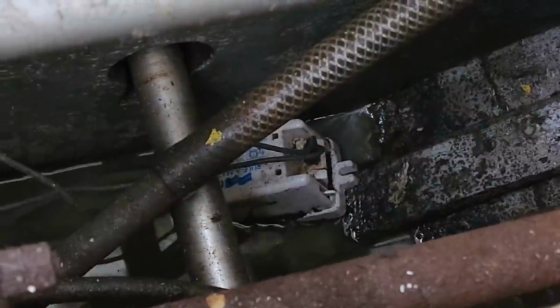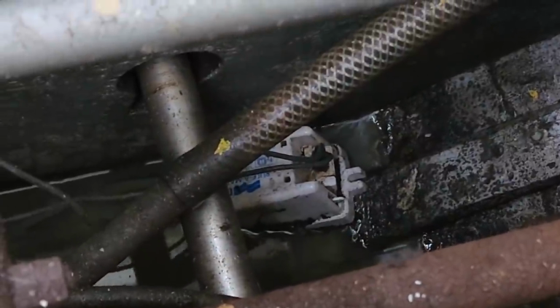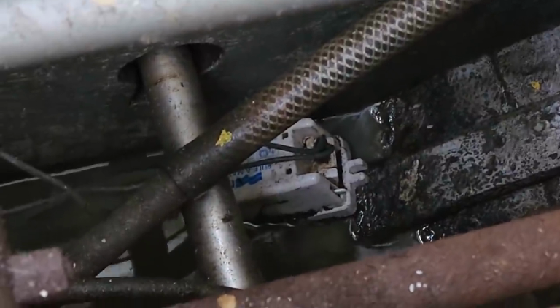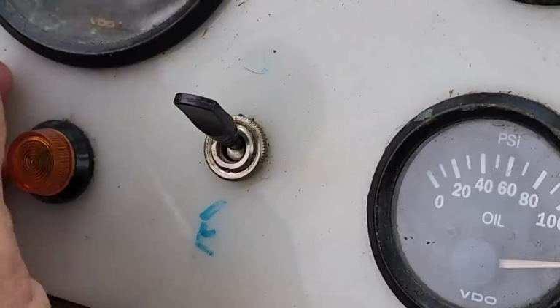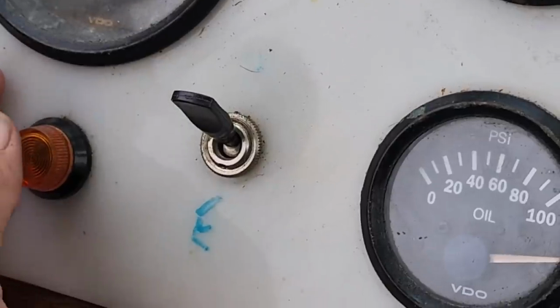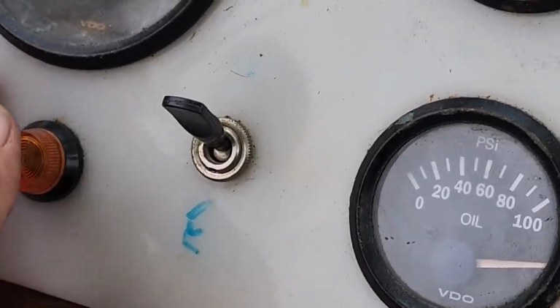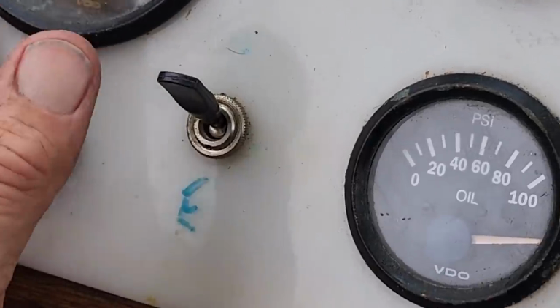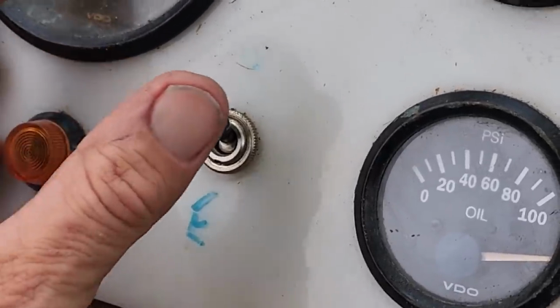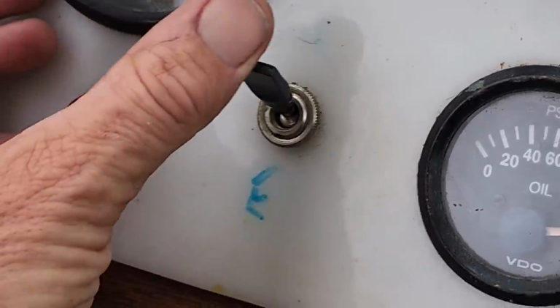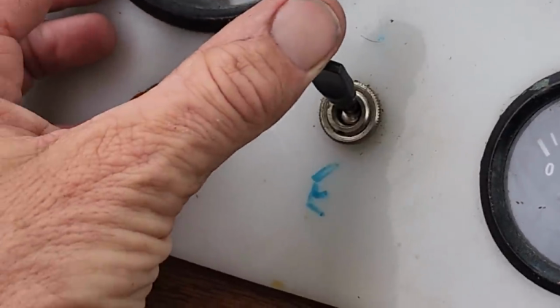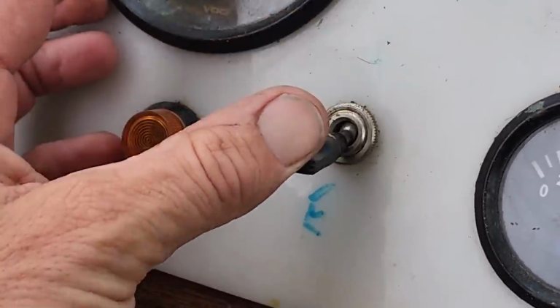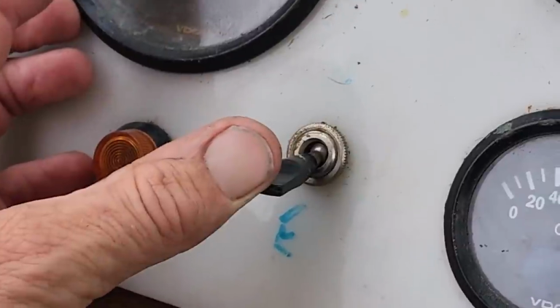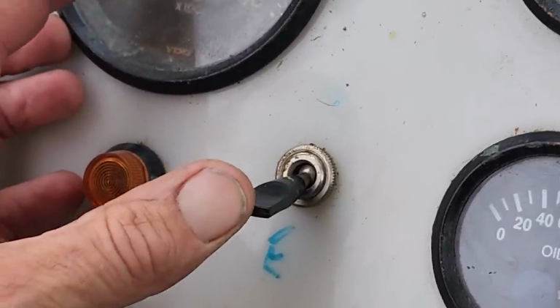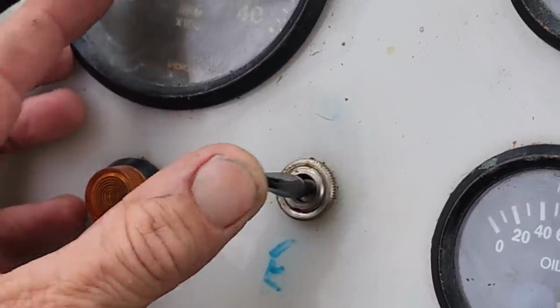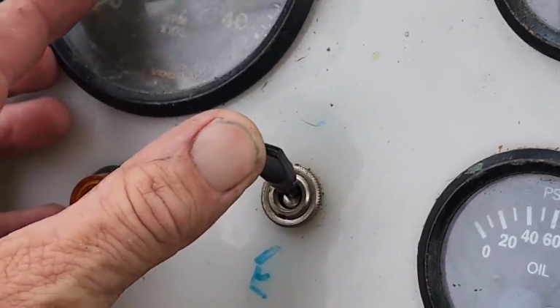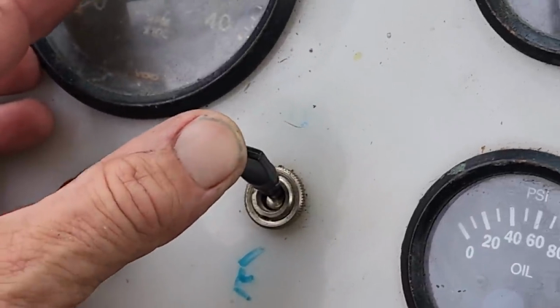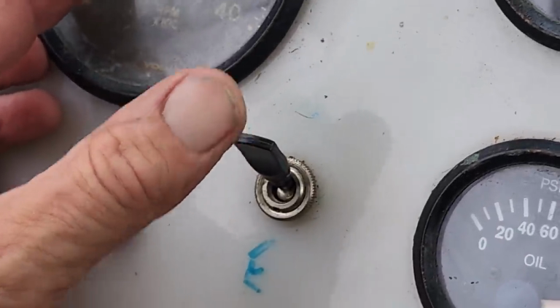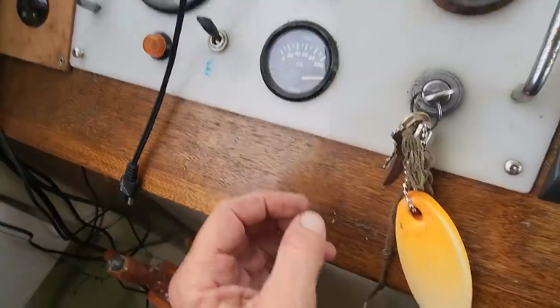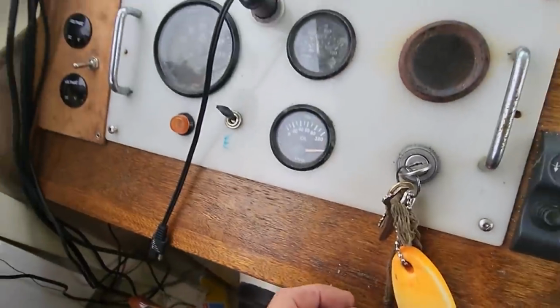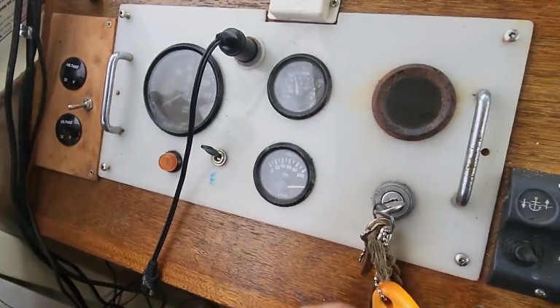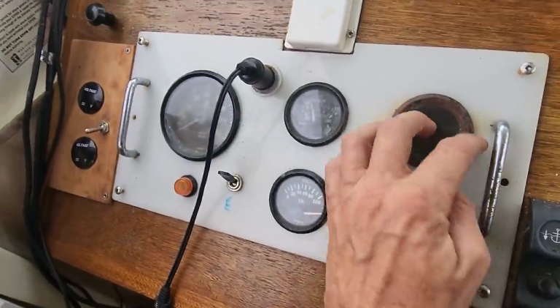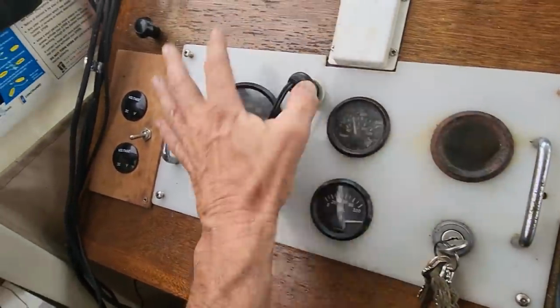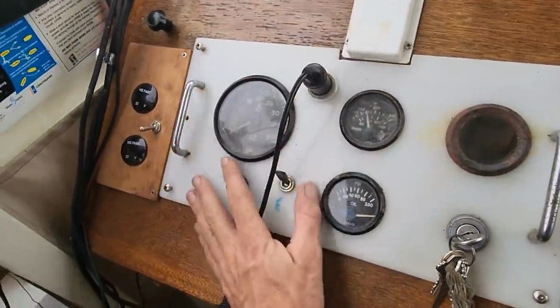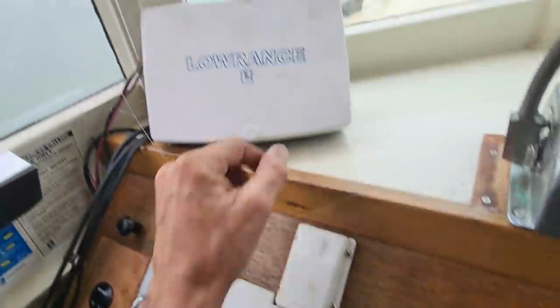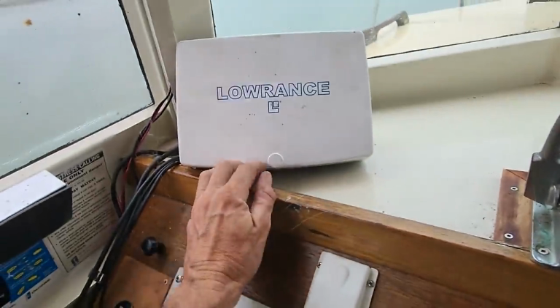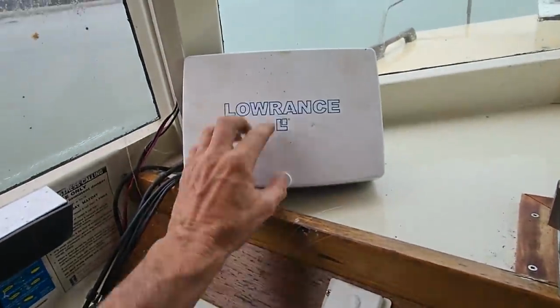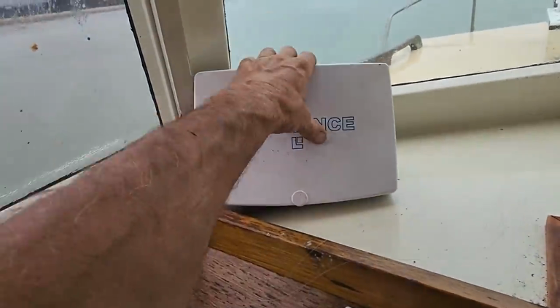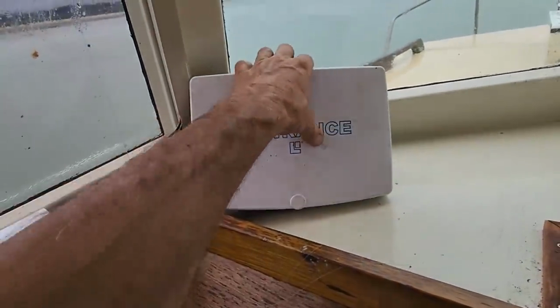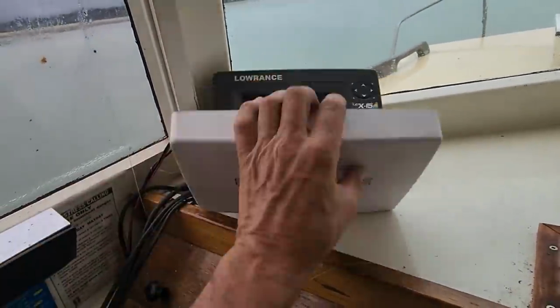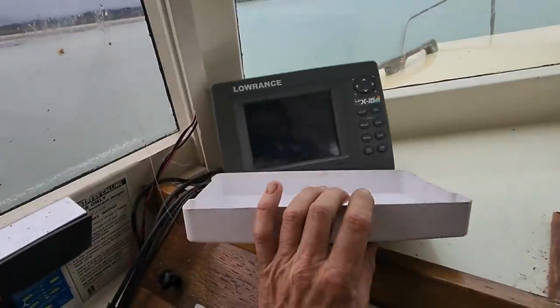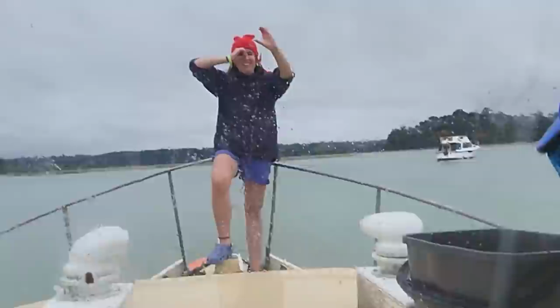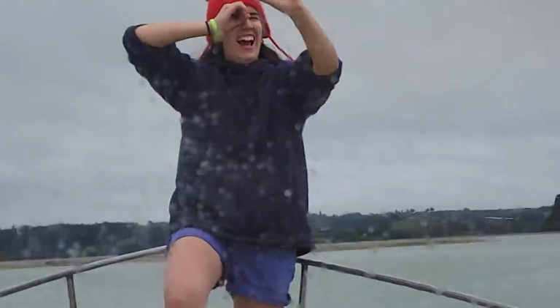That's that bilge pump down there. When your engine's running, you can either charge your engine battery or your house battery — right now I'm charging the house battery. Most of this other stuff just doesn't really work. This works but it's not wired up, so right now it doesn't work either.